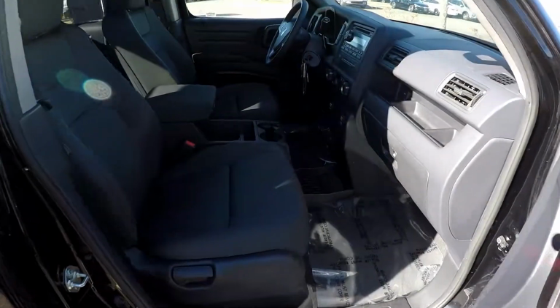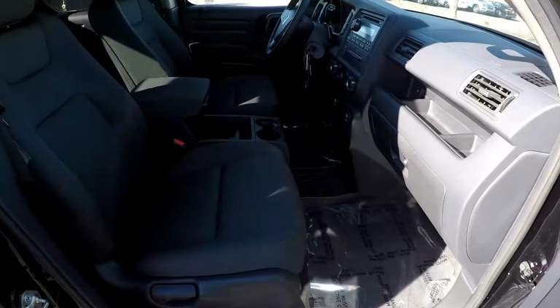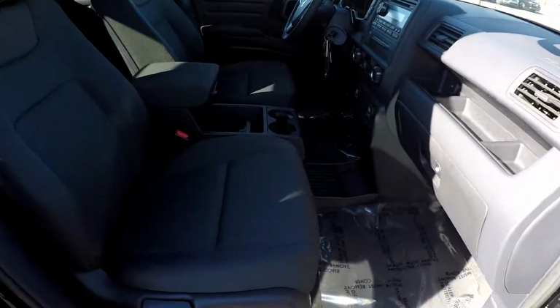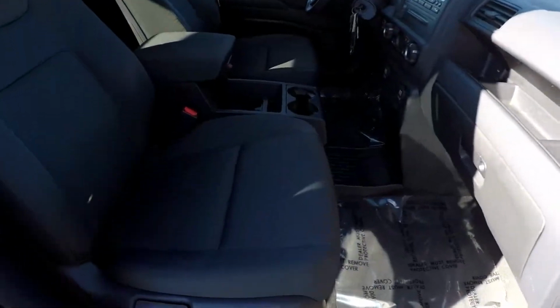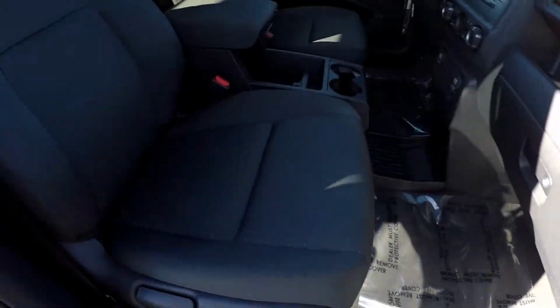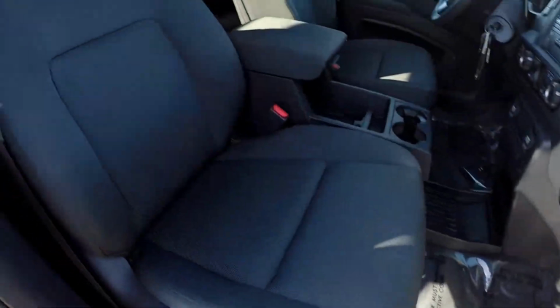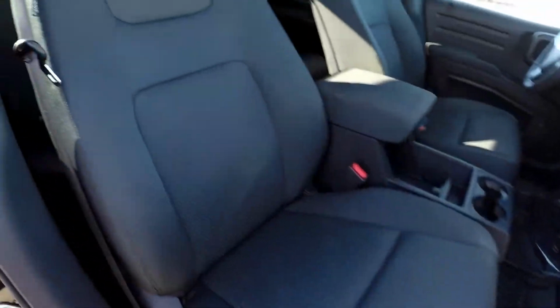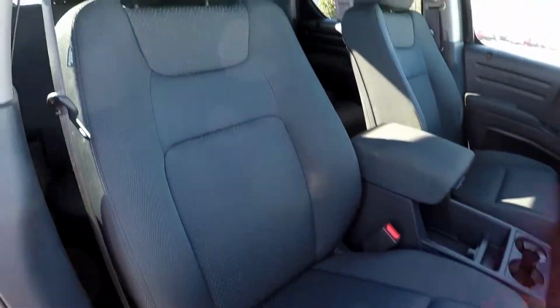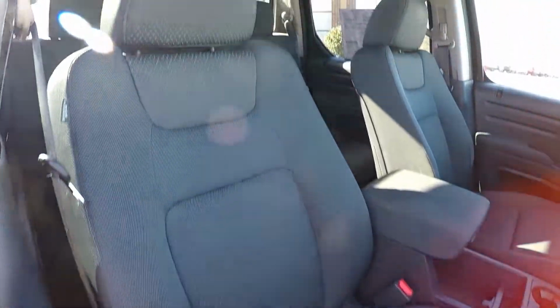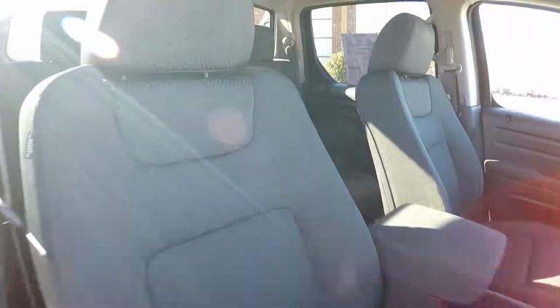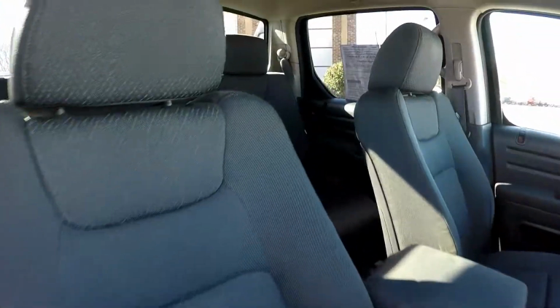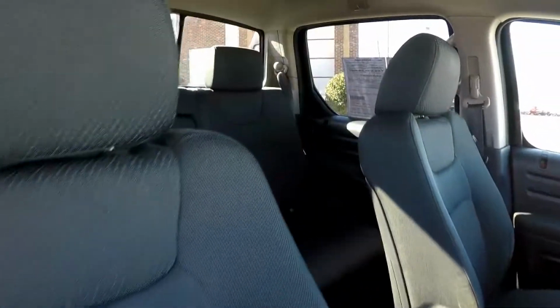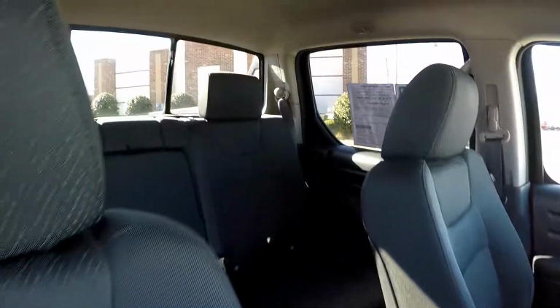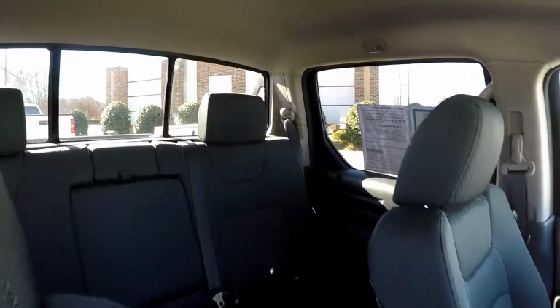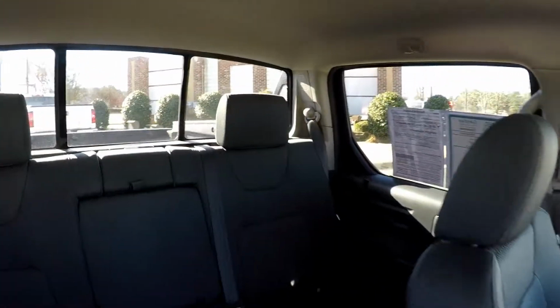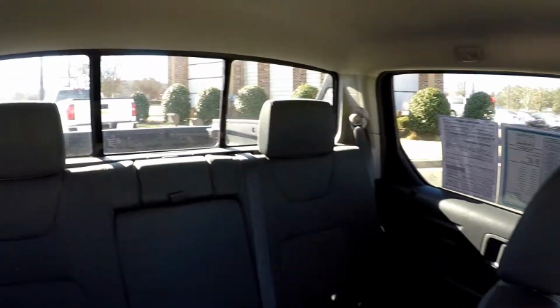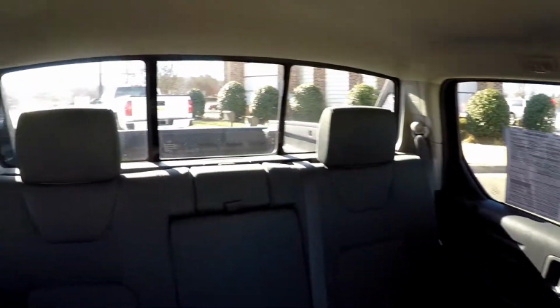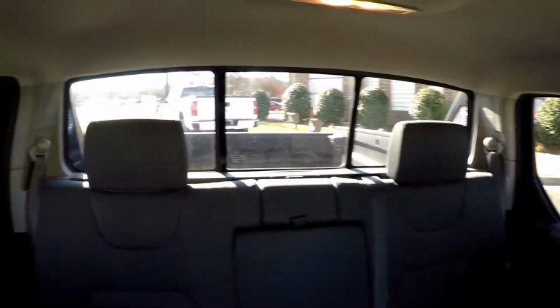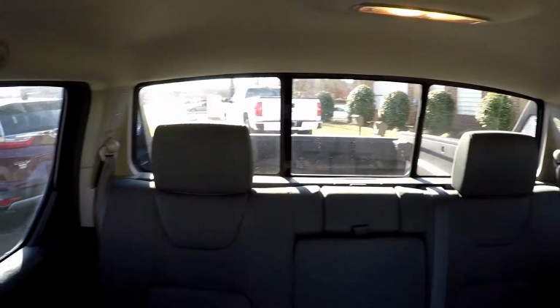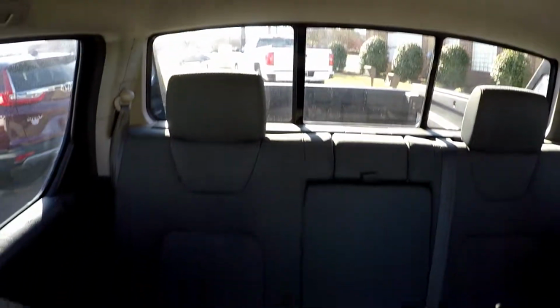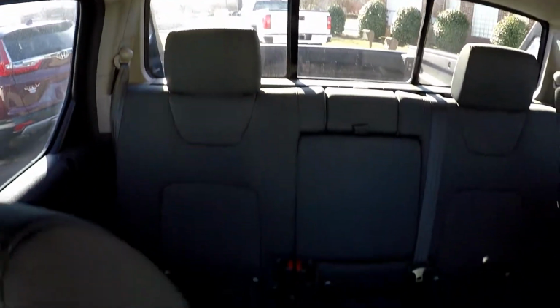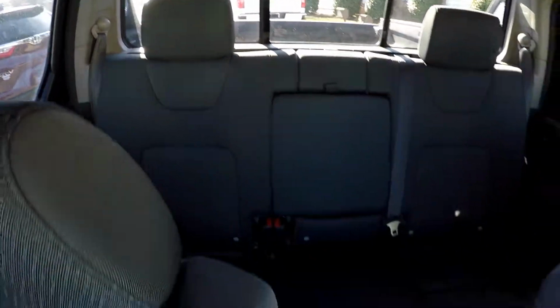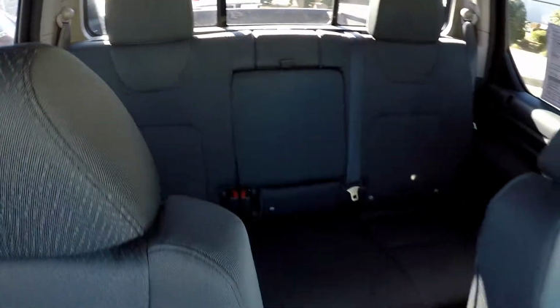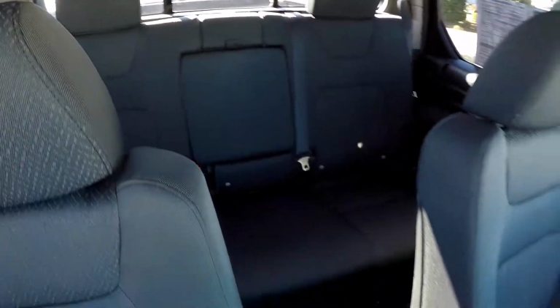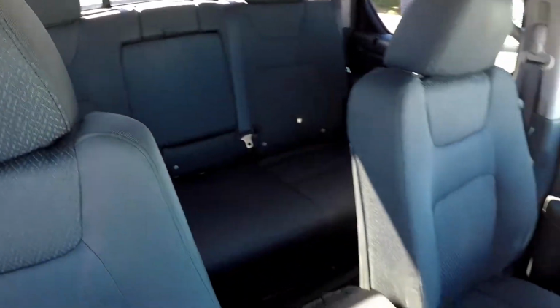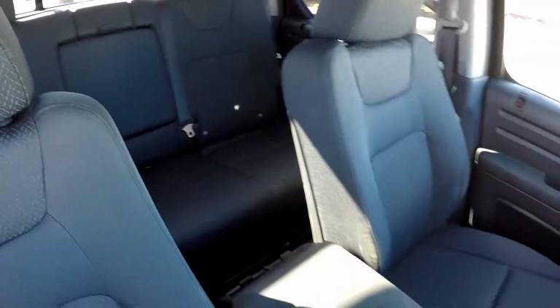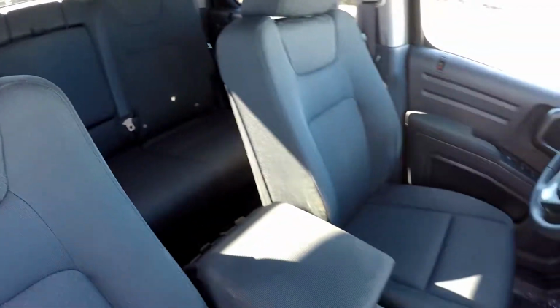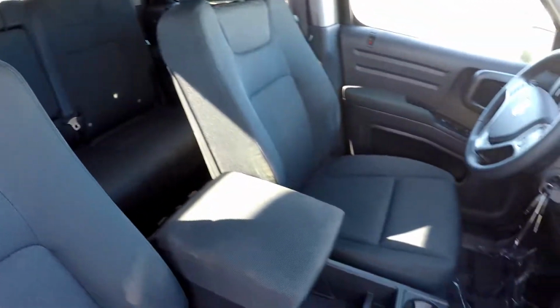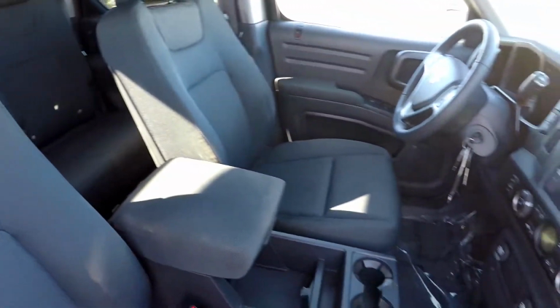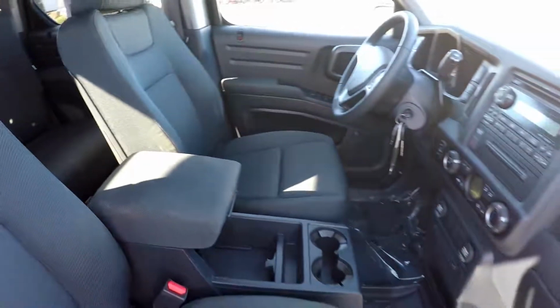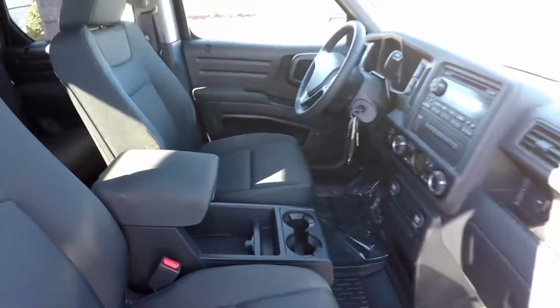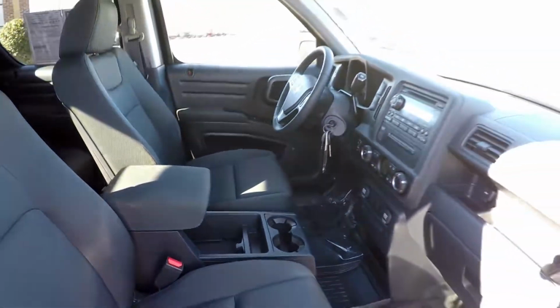We'll finish up on the passenger side, taking a look over the seats one last time, one more spin around the back. And that'll wrap up your Honda Ridgeline.